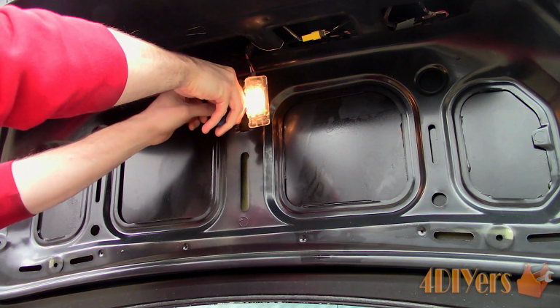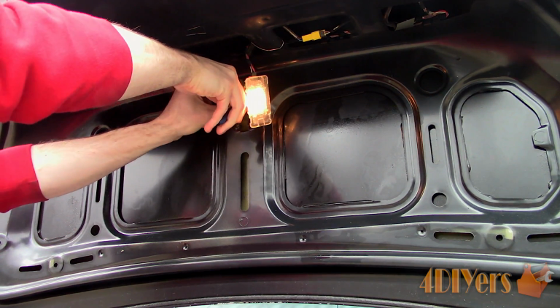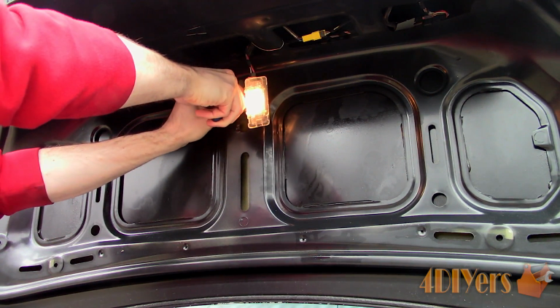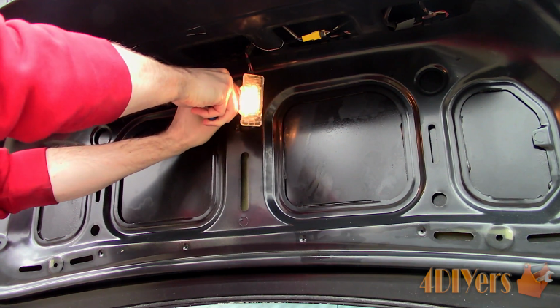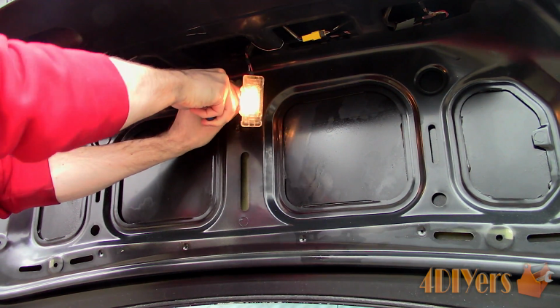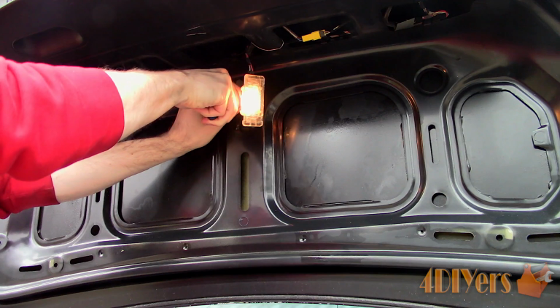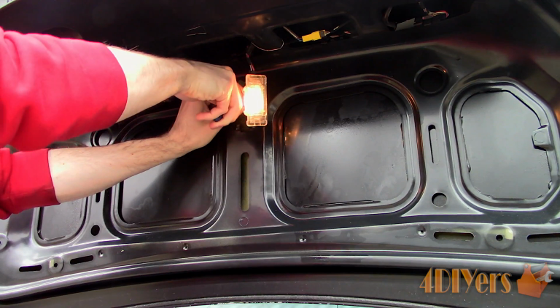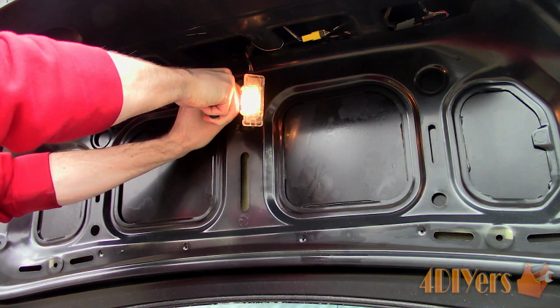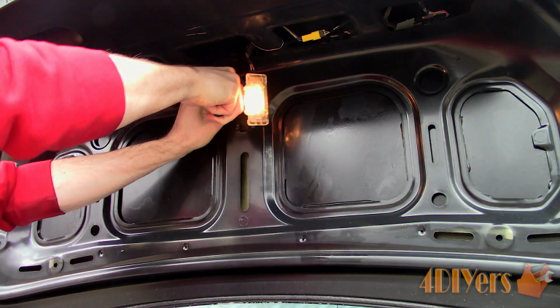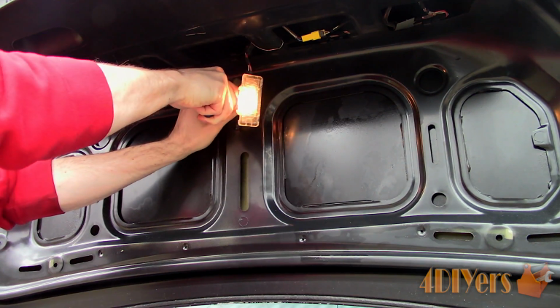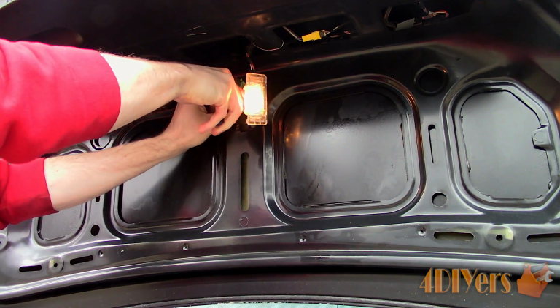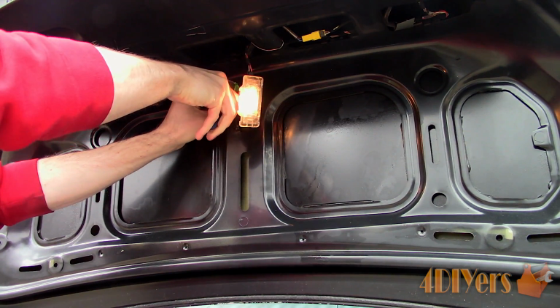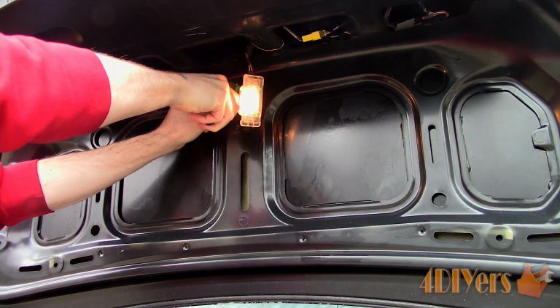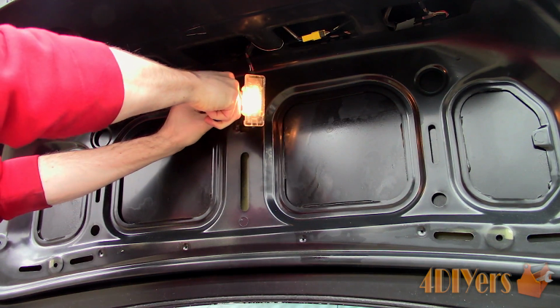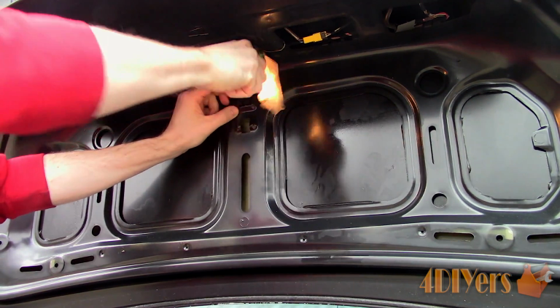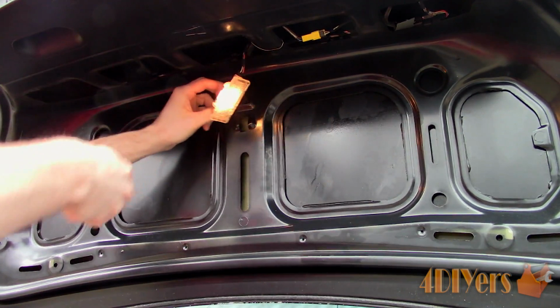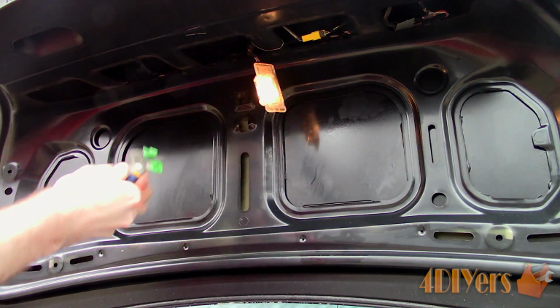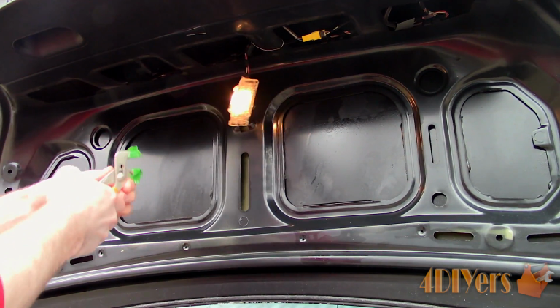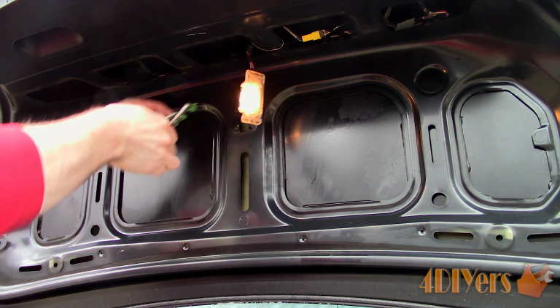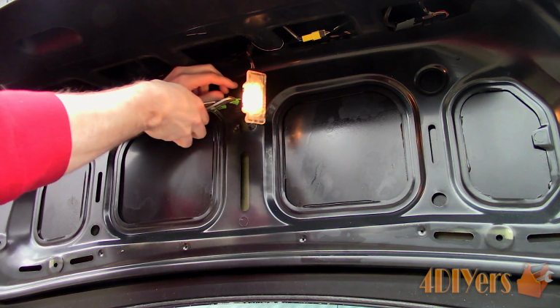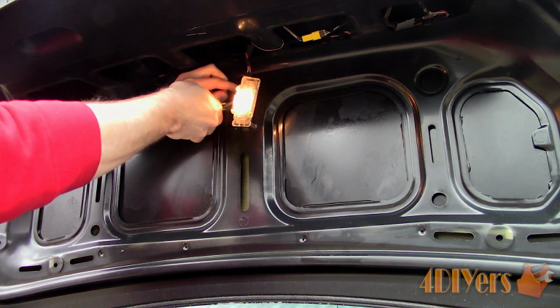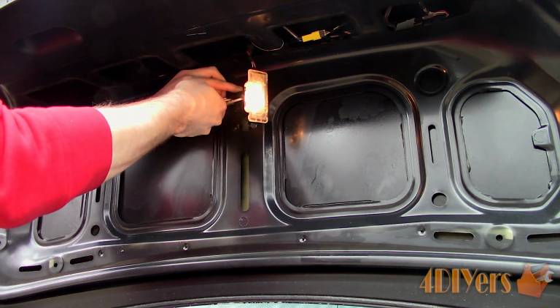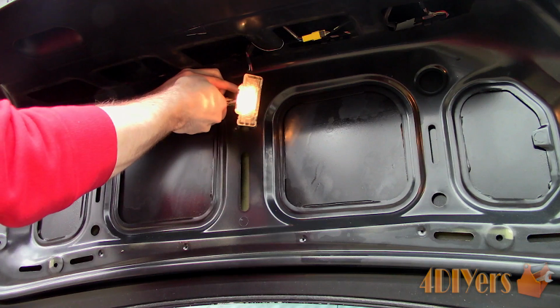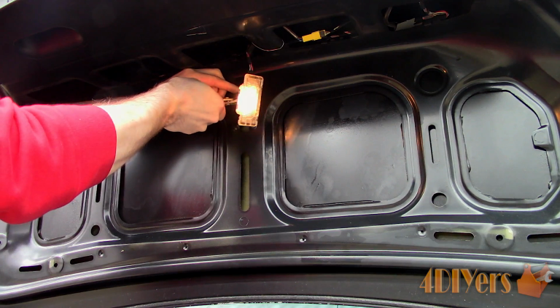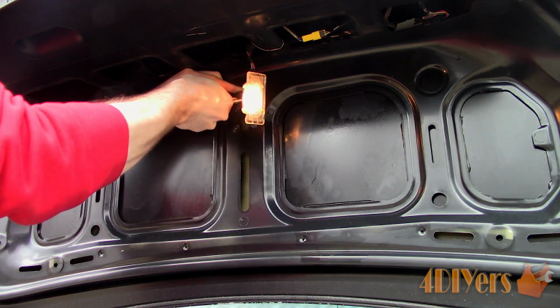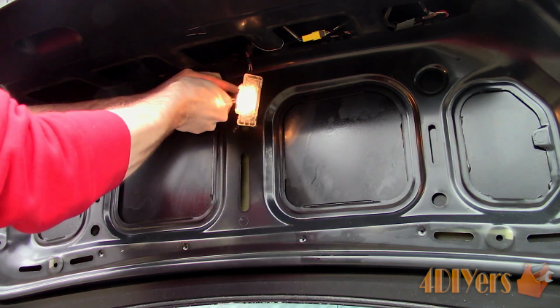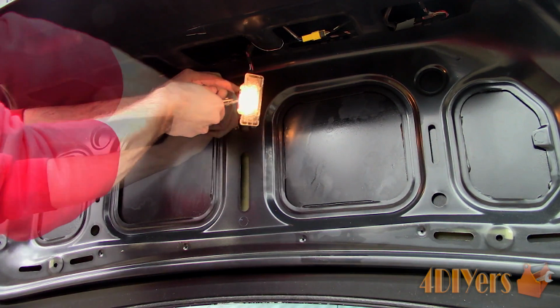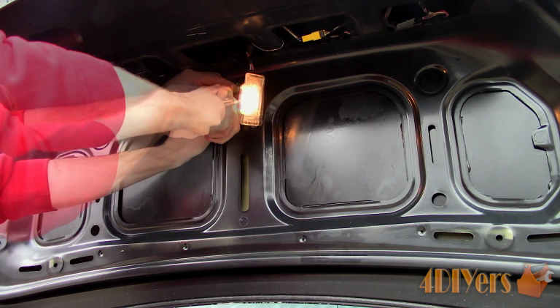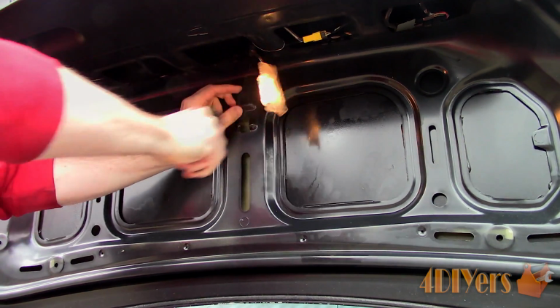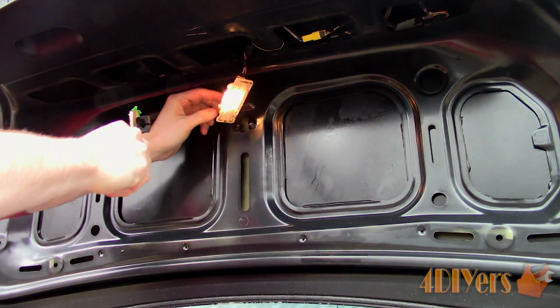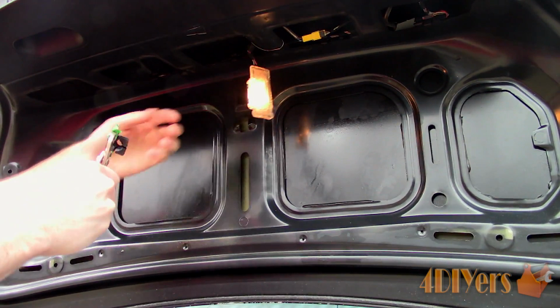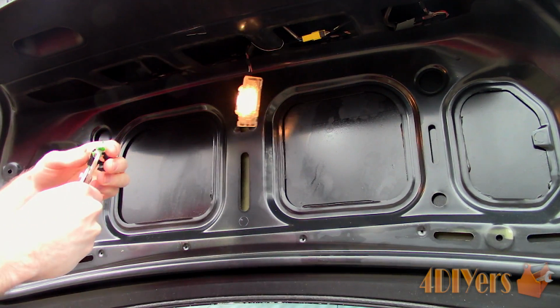This can be a little tricky, as once one side is unclipped it may pop back into place when you're trying to work with the opposite corner. And finally it's removed.